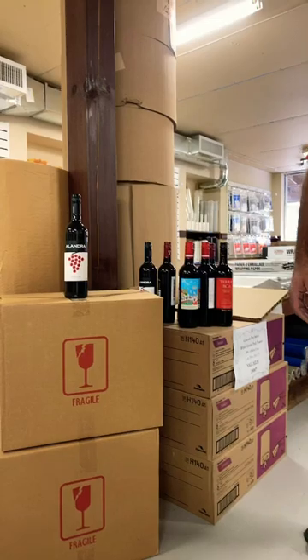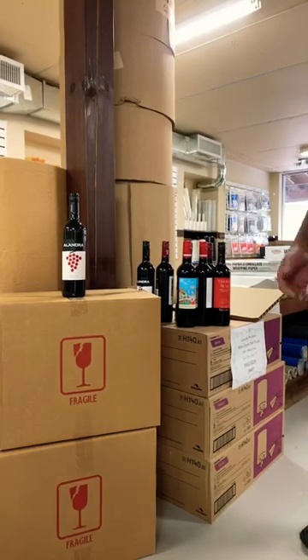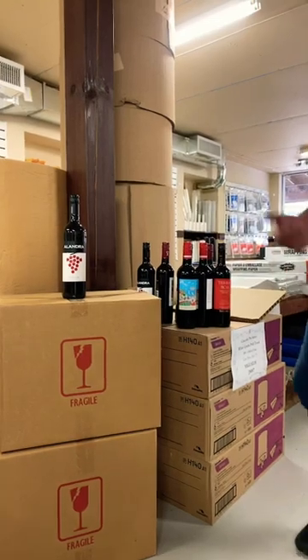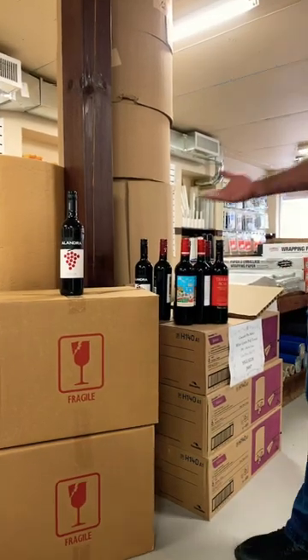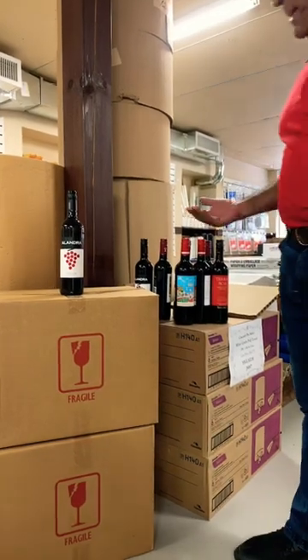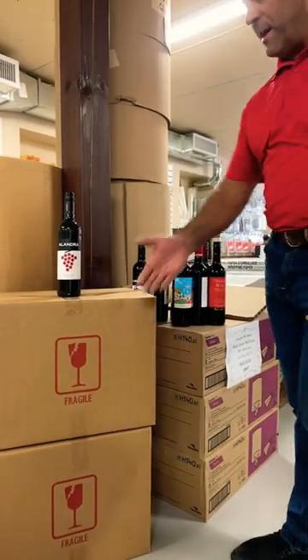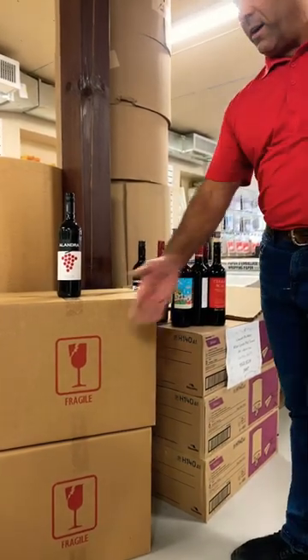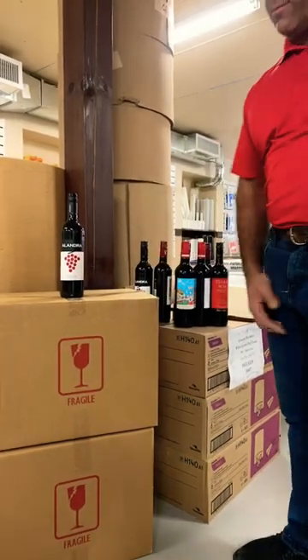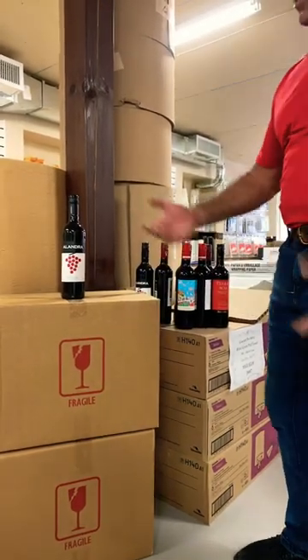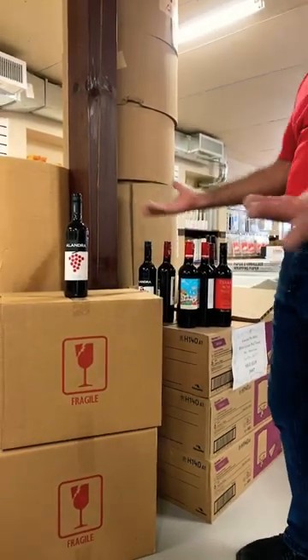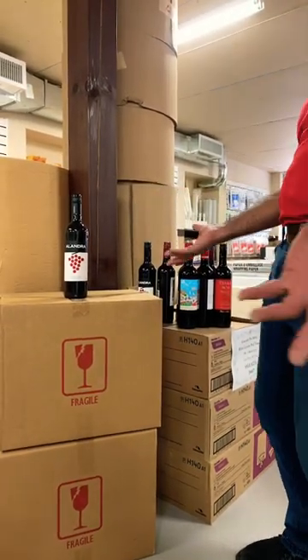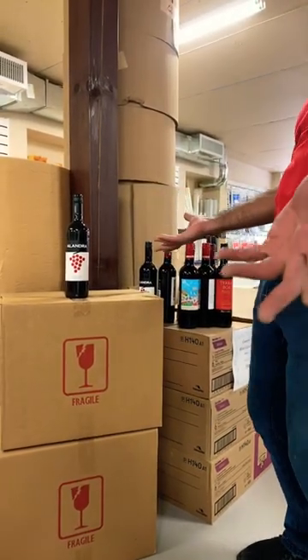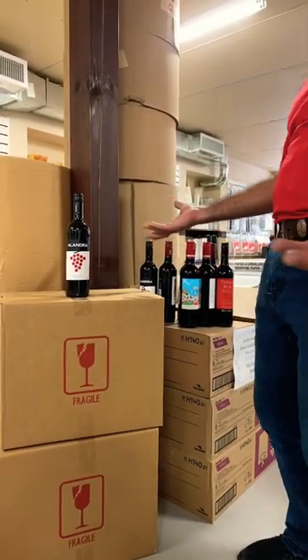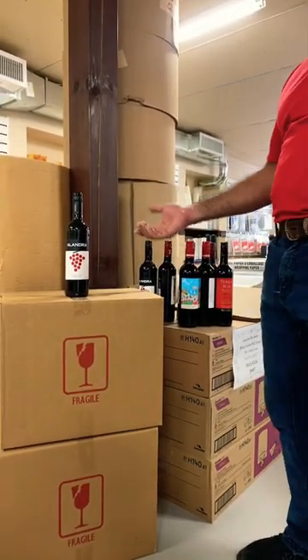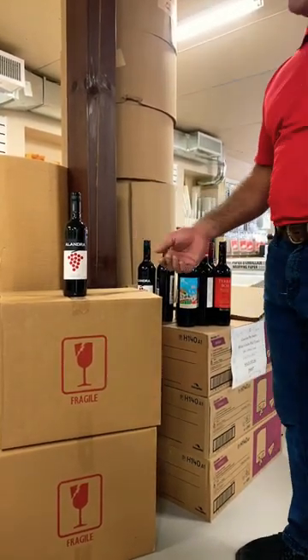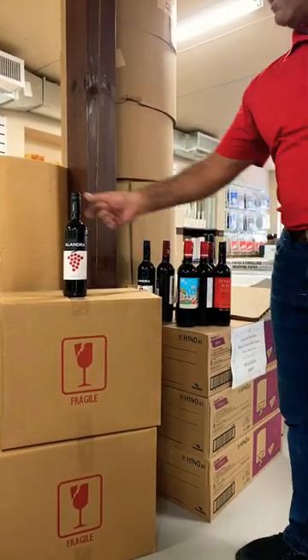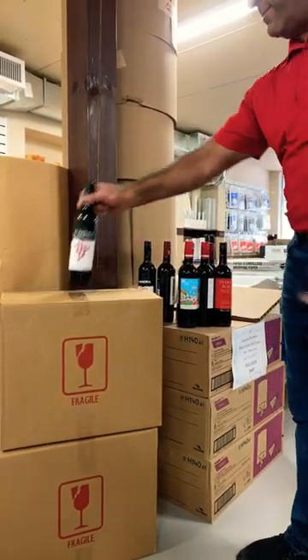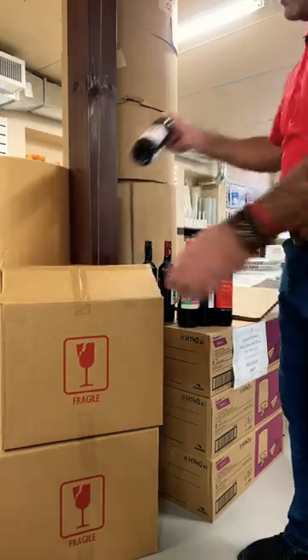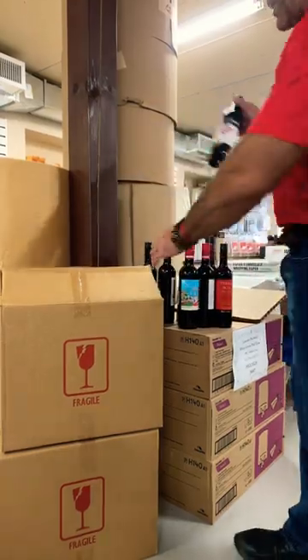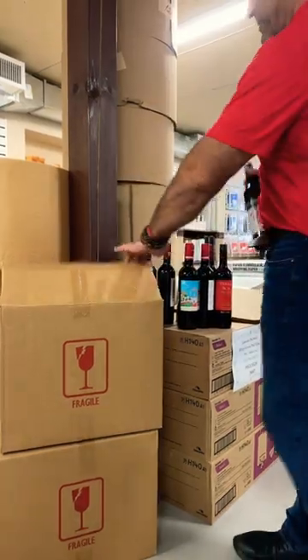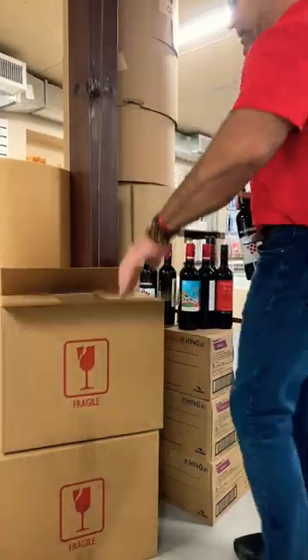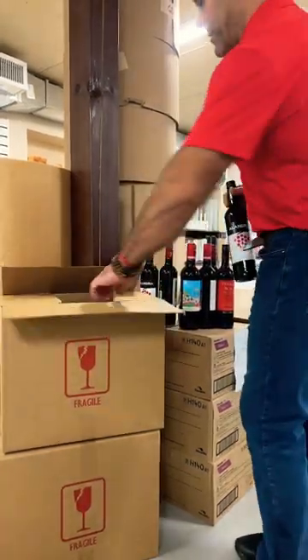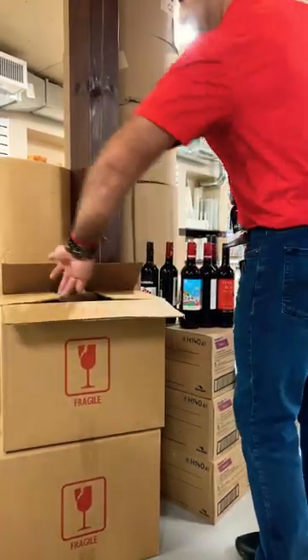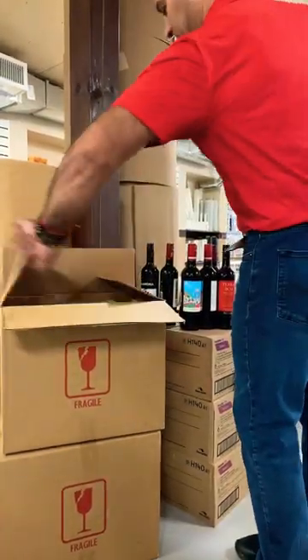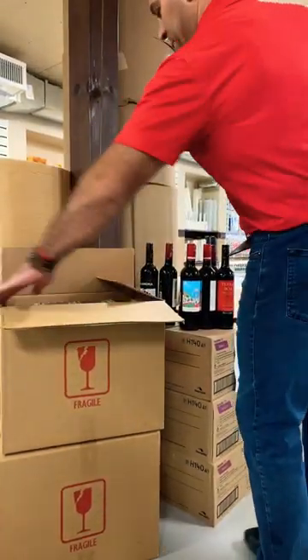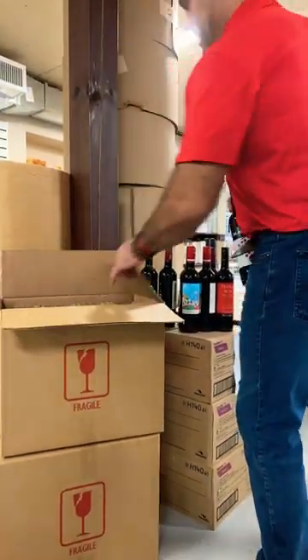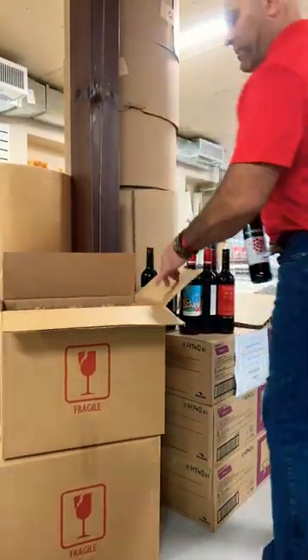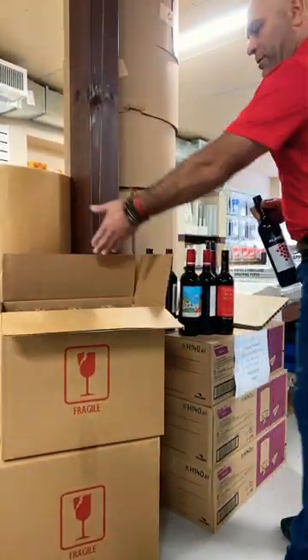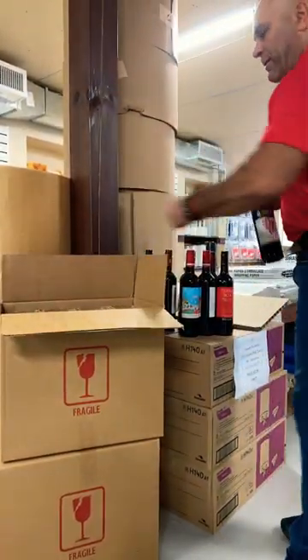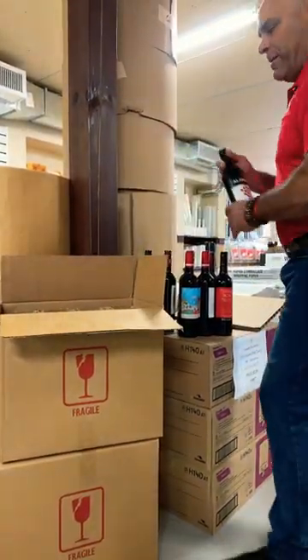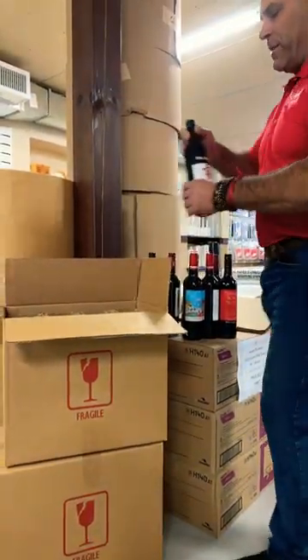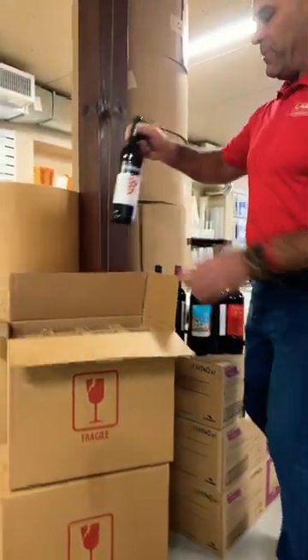We have wine, we have a box. What do we do to carry wine somewhere? How do we do it? Bottles — you want to look over the top.